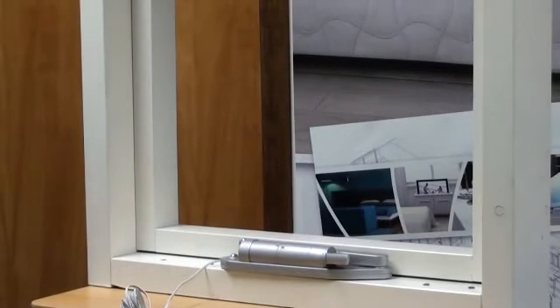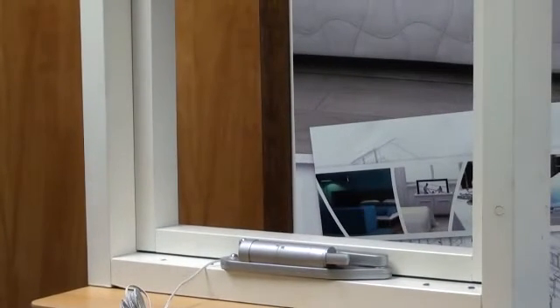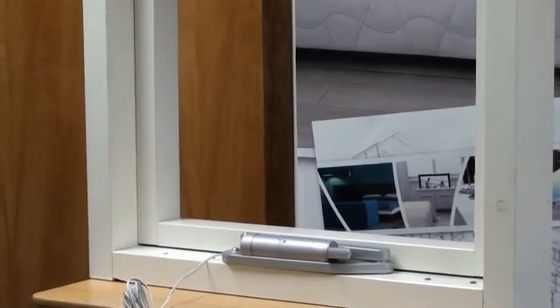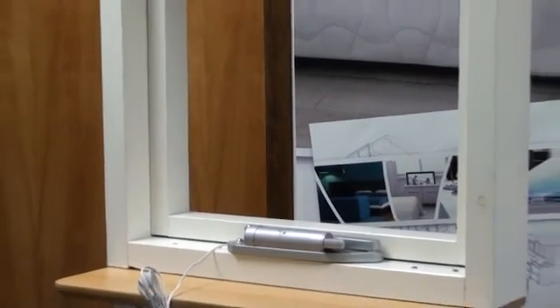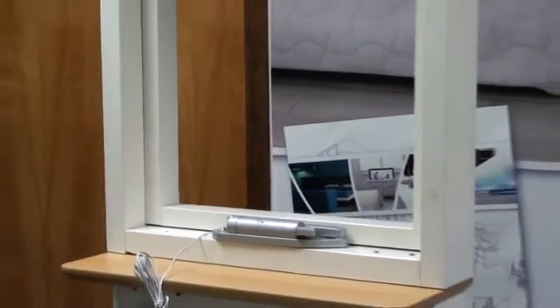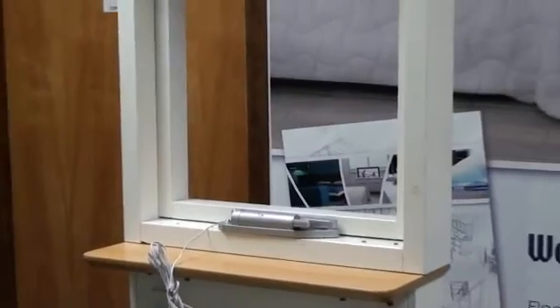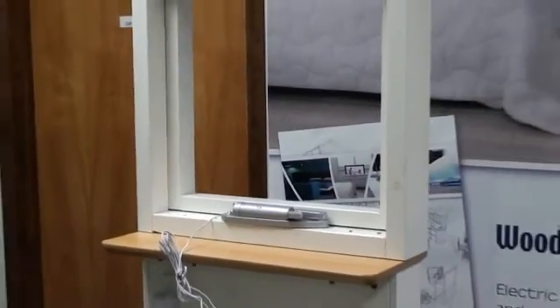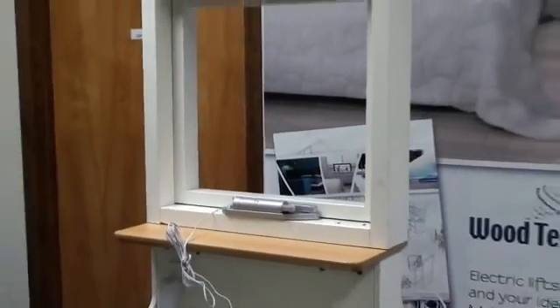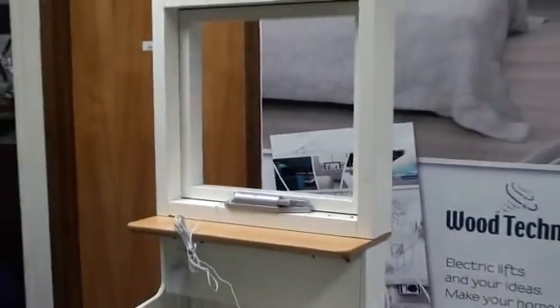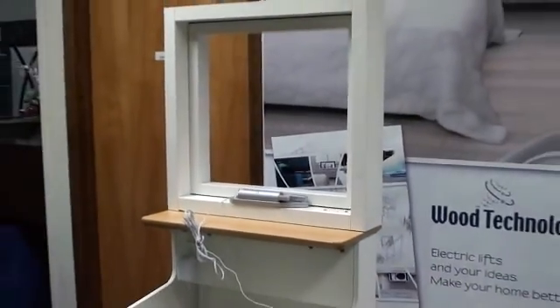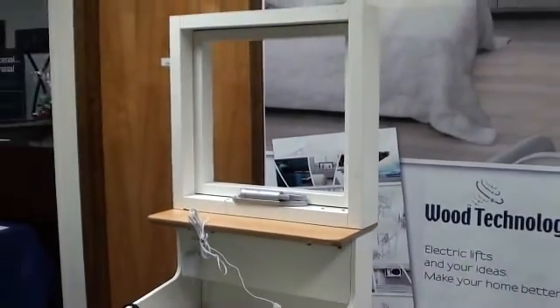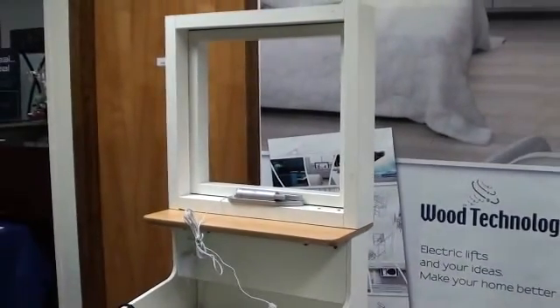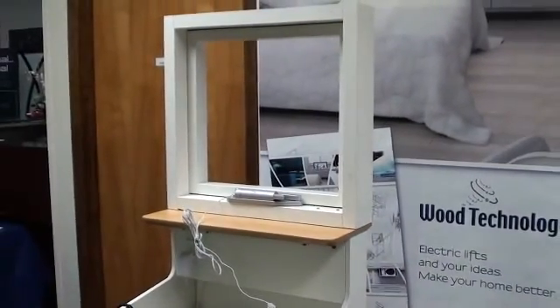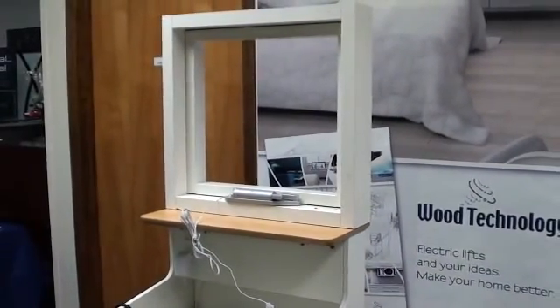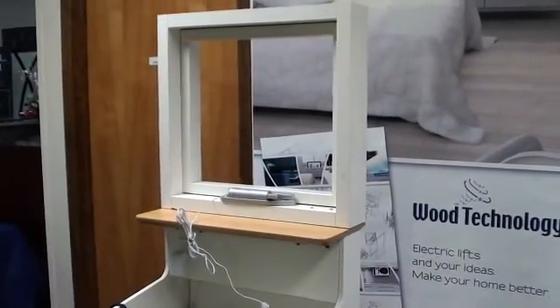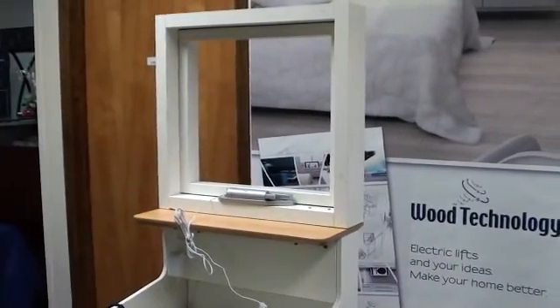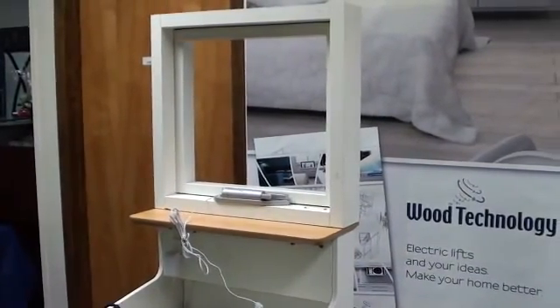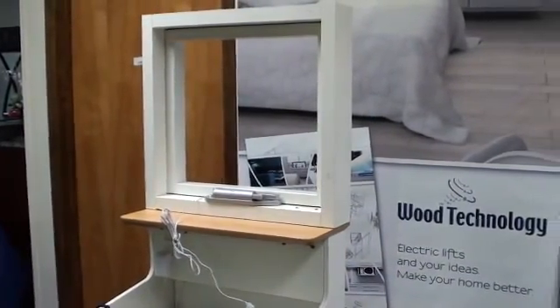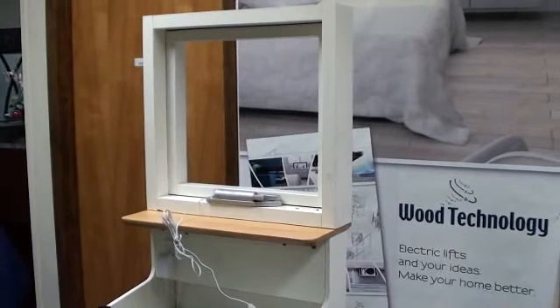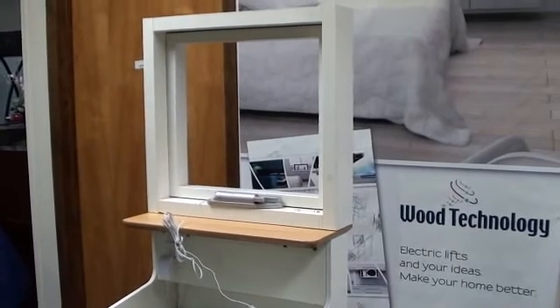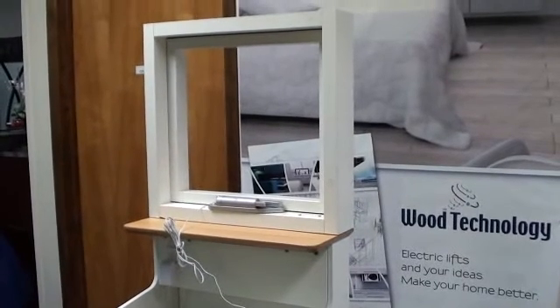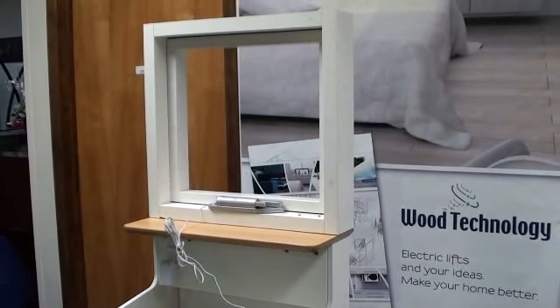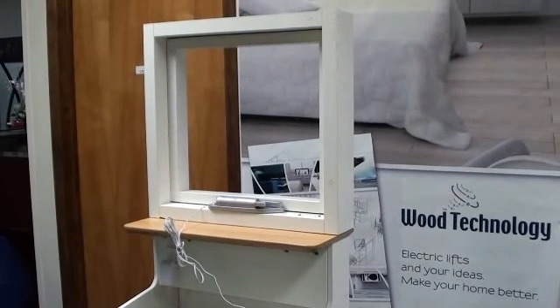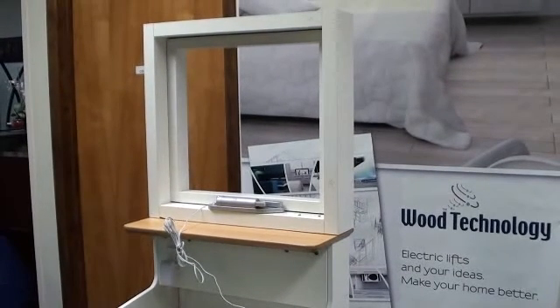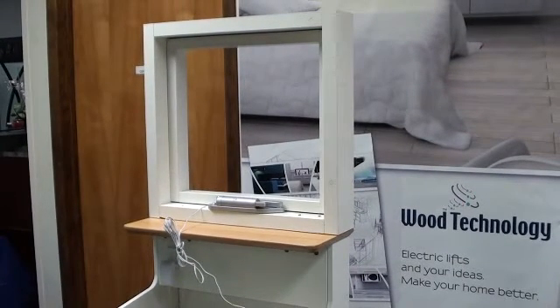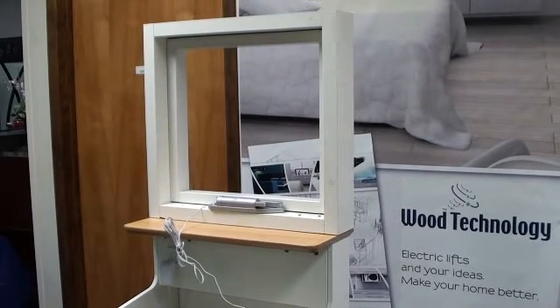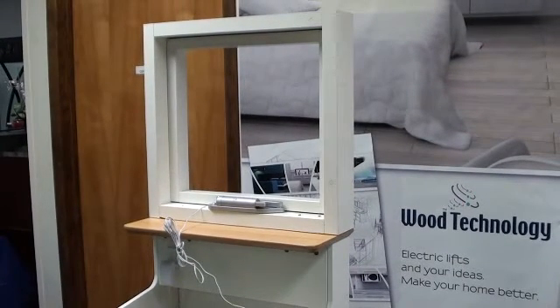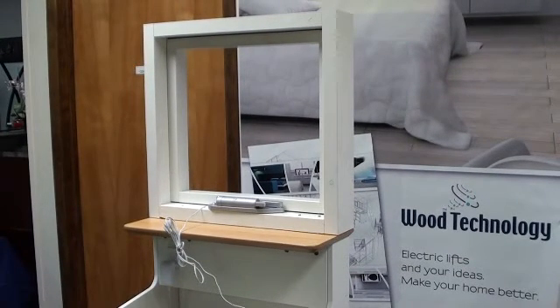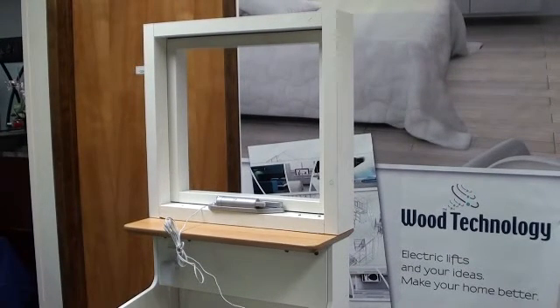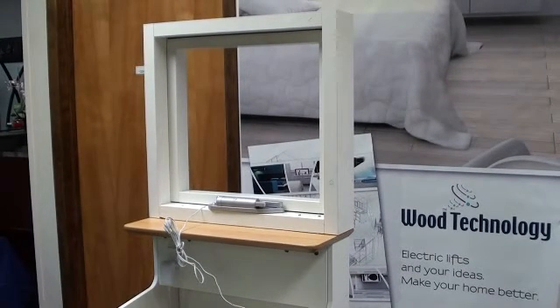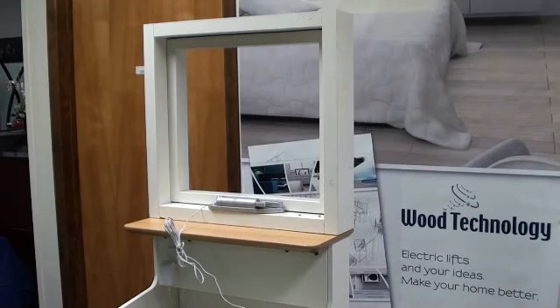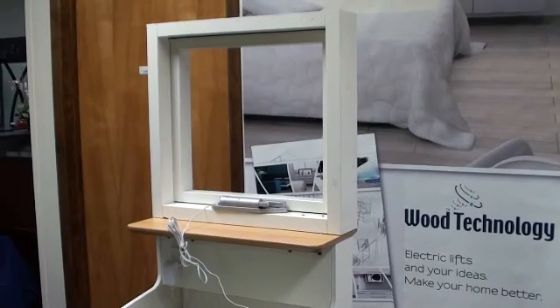We appreciate your interest in the window openers. Please feel free to call us at 800-231-9522 or visit us online at woodtechnology.com. Thank you for watching.